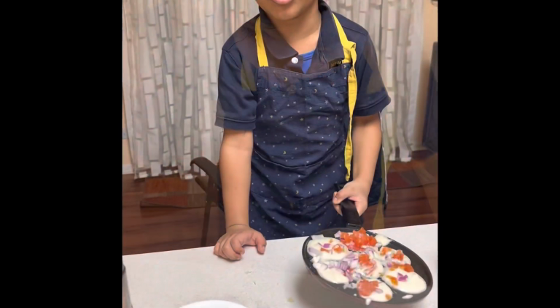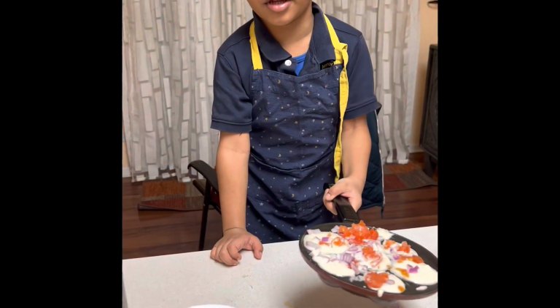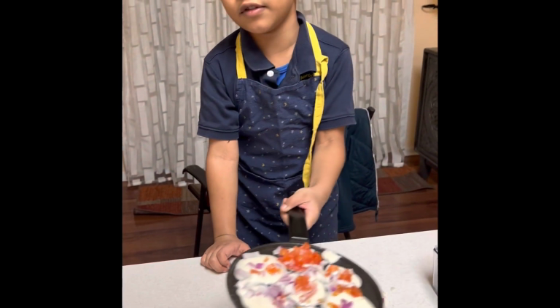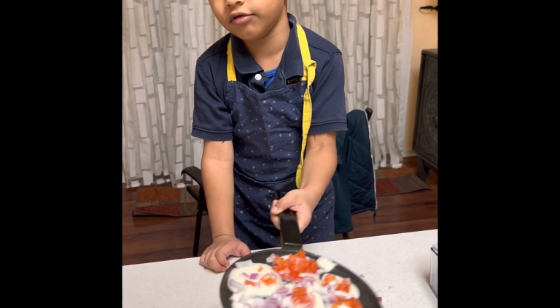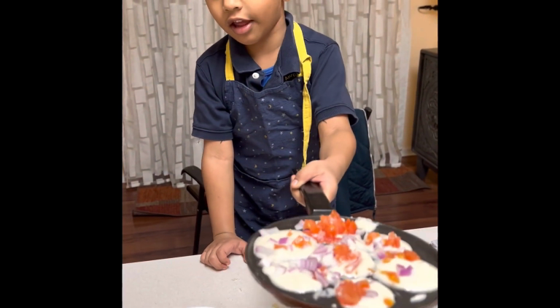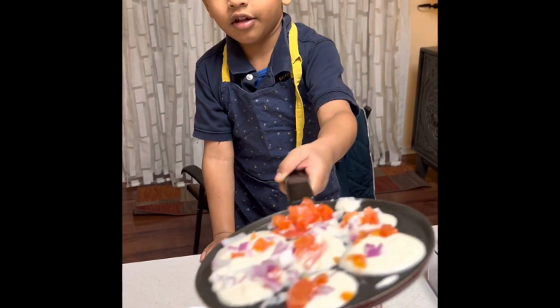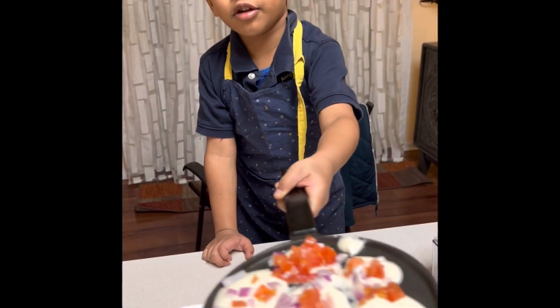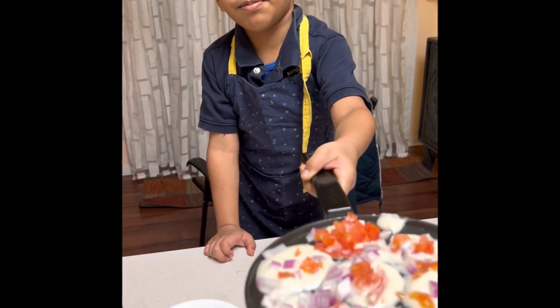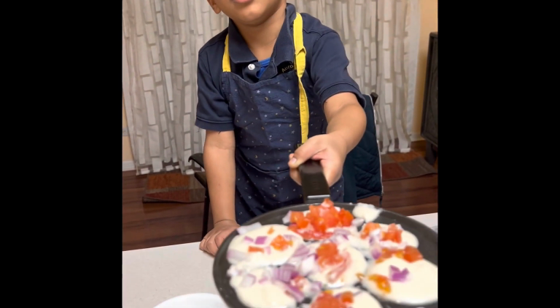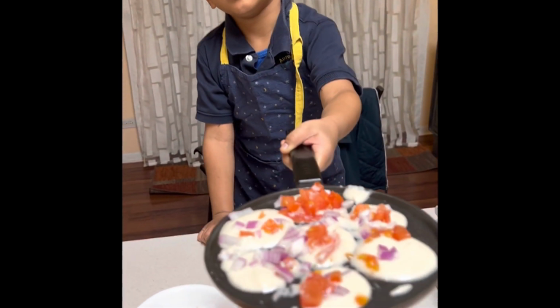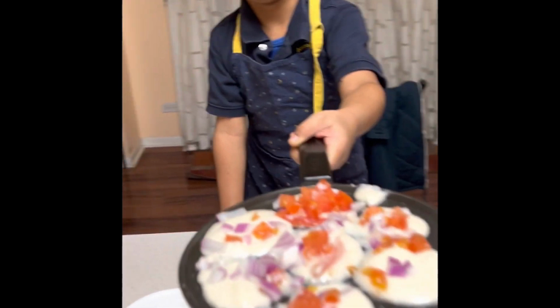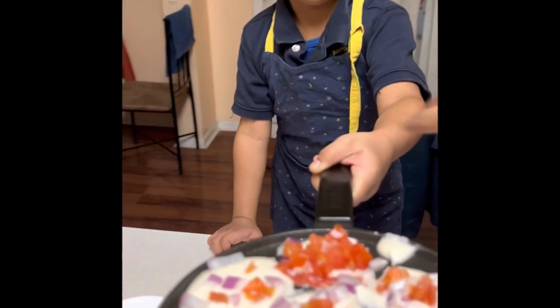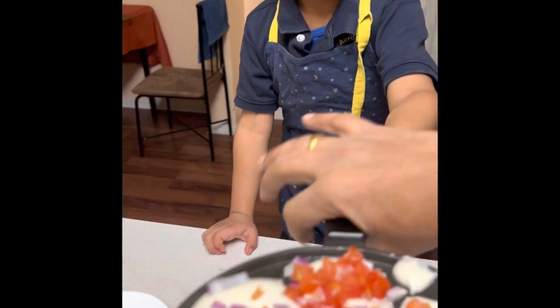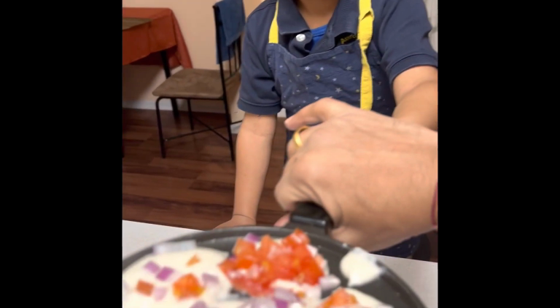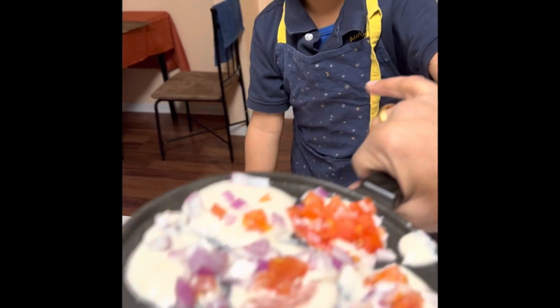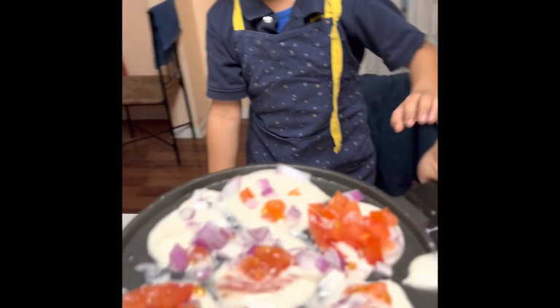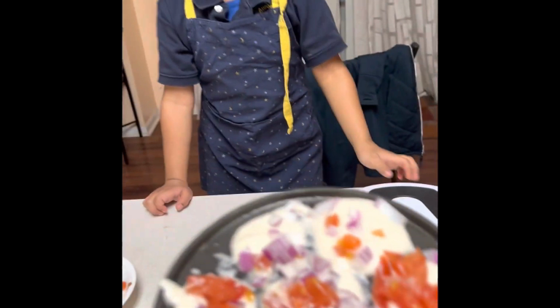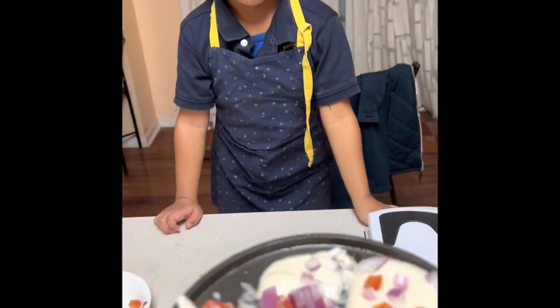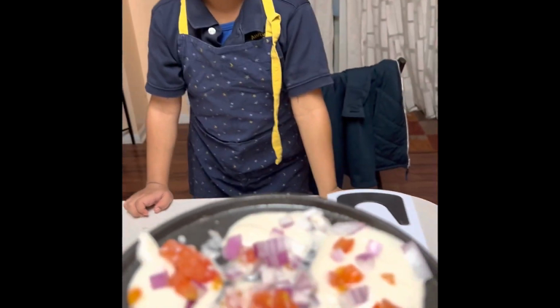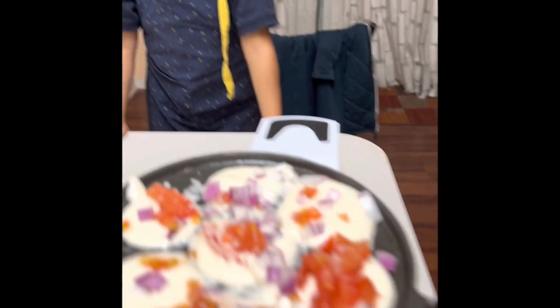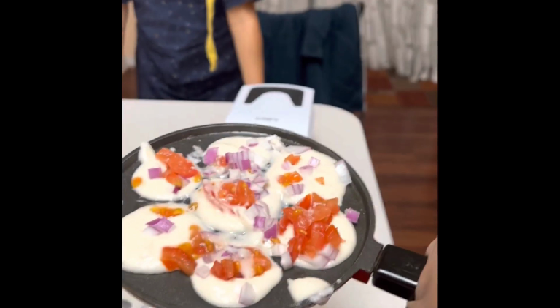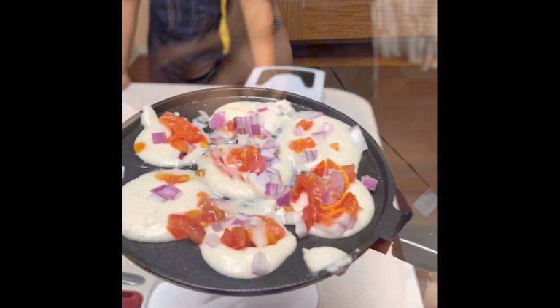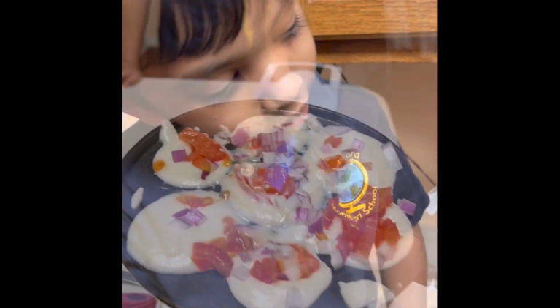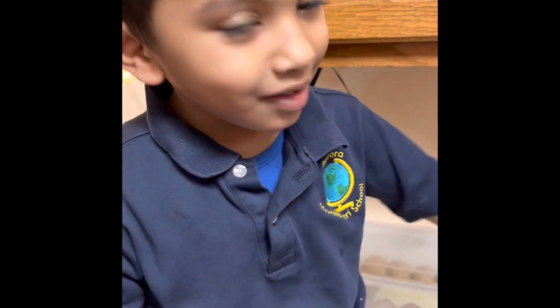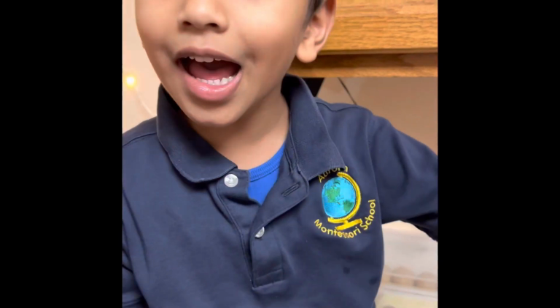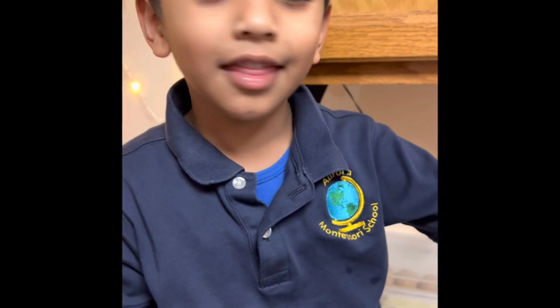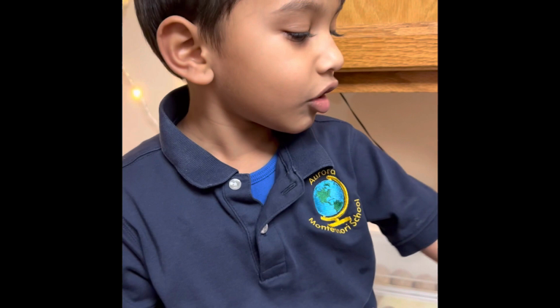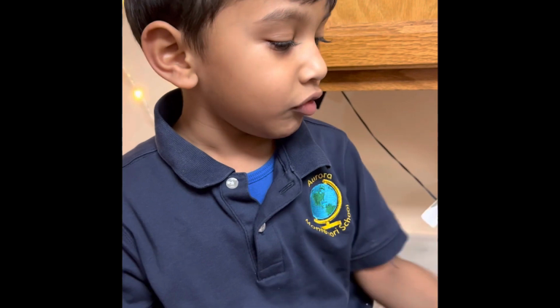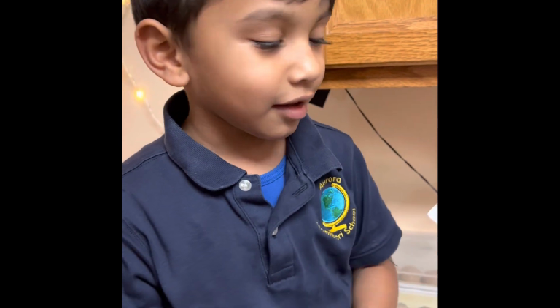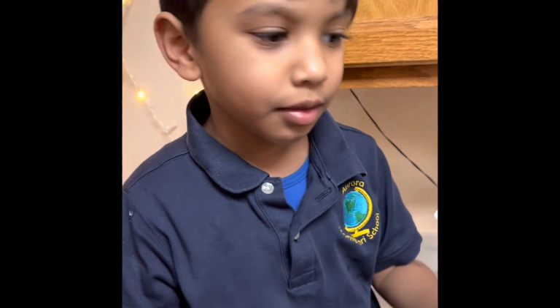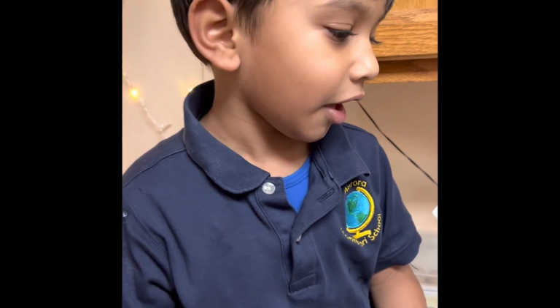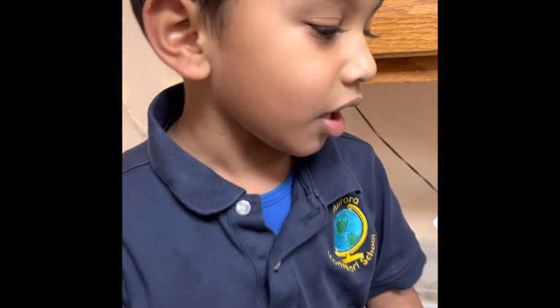We're going to give an extra donut. Yes. Here, Papa. Guys, look how nice it's baking again.